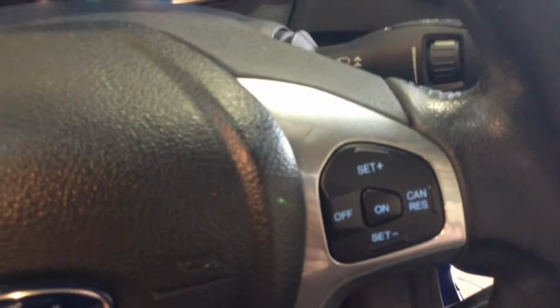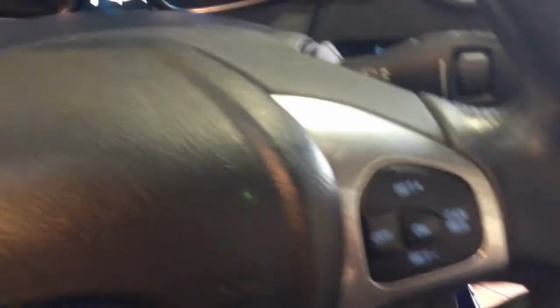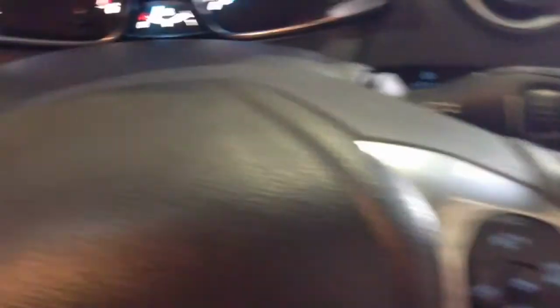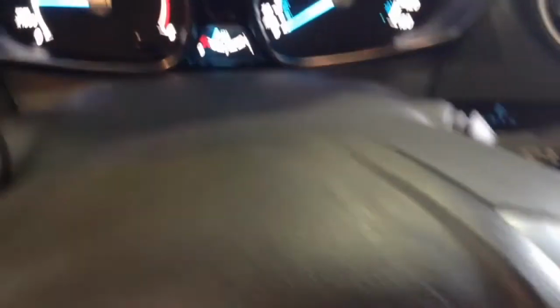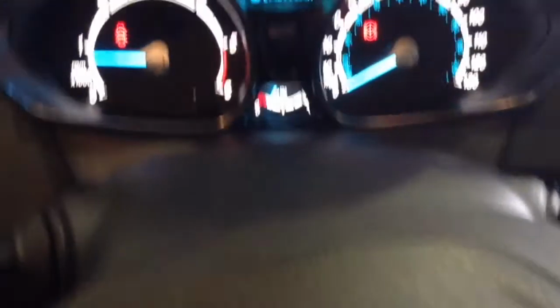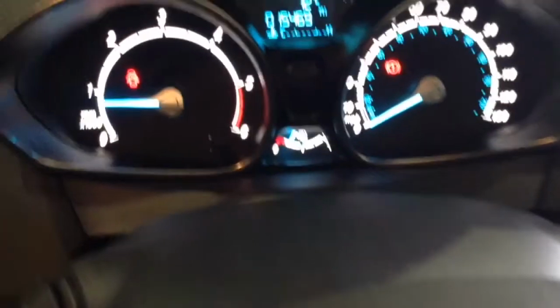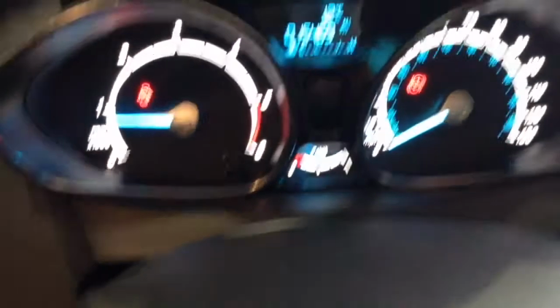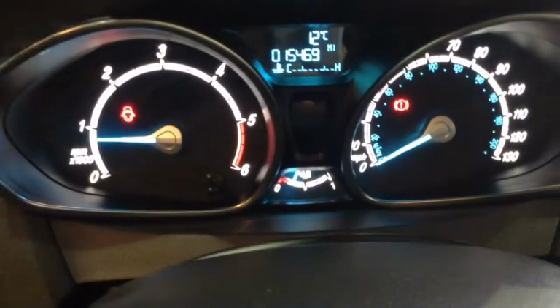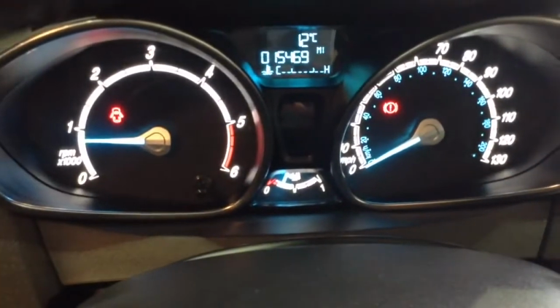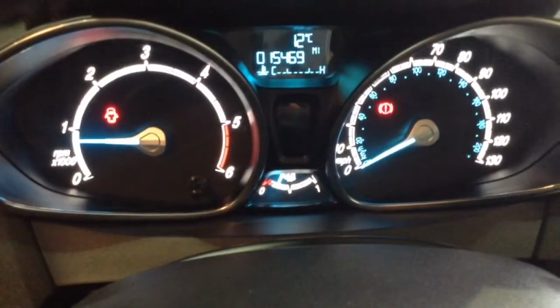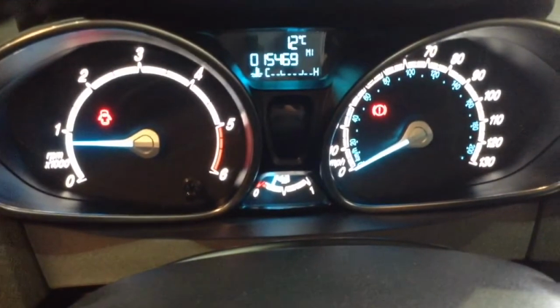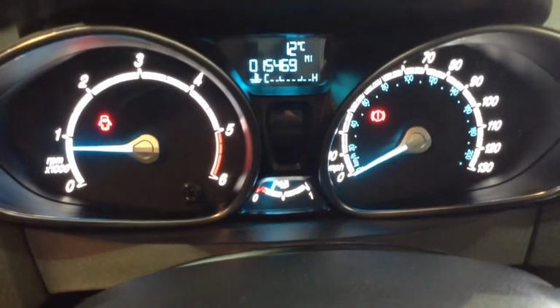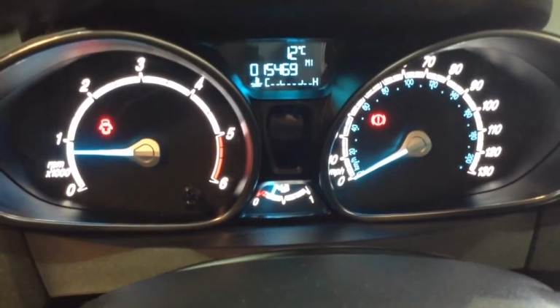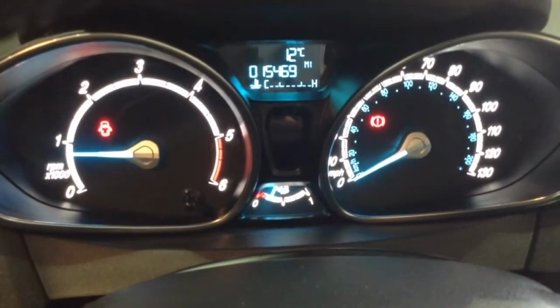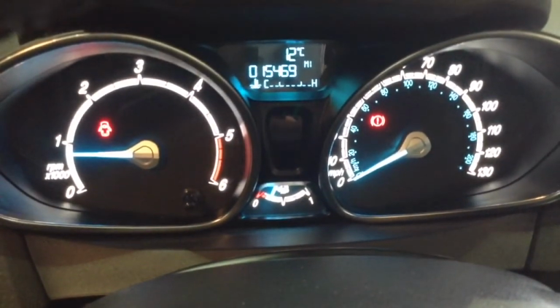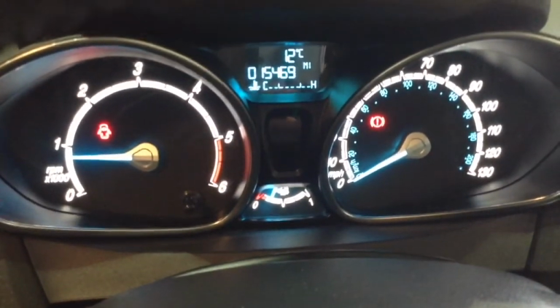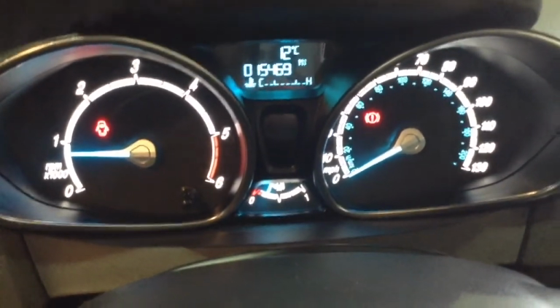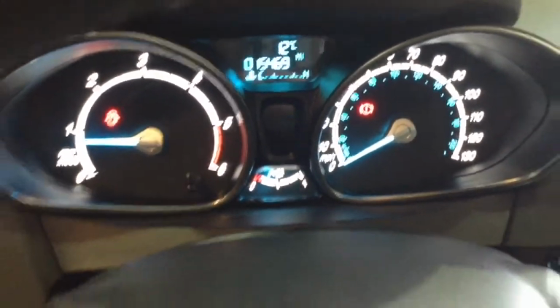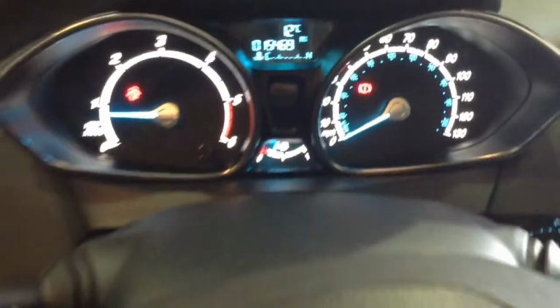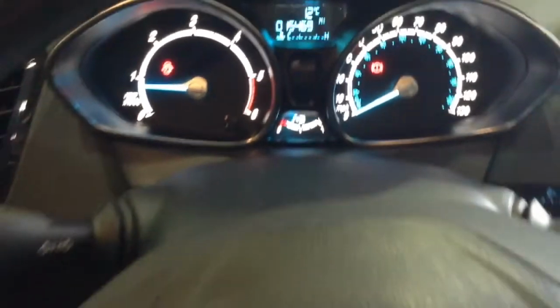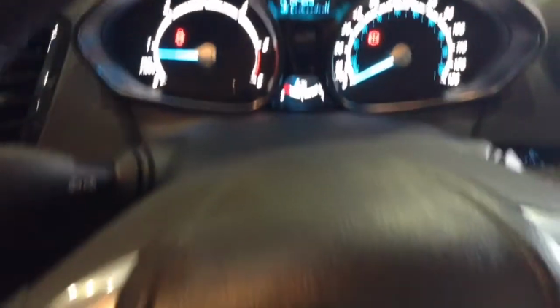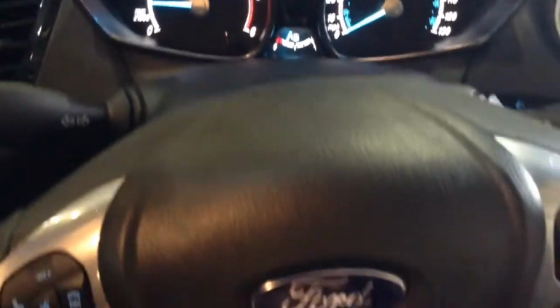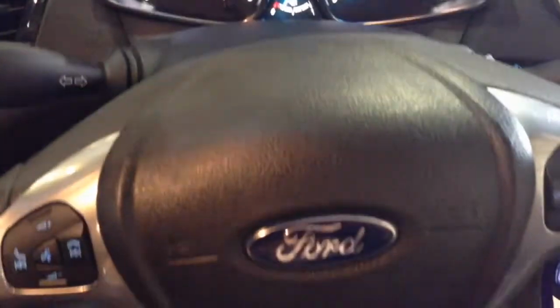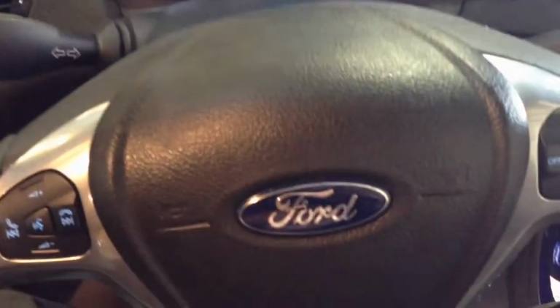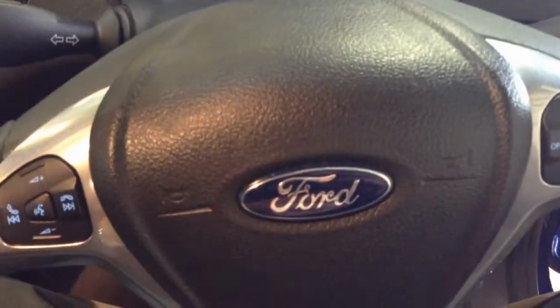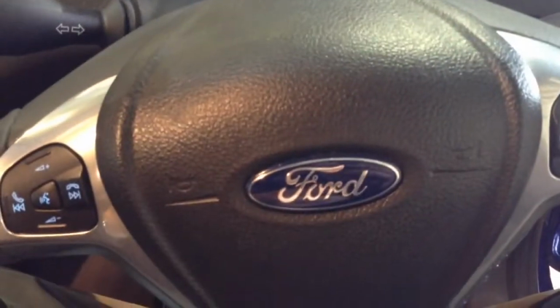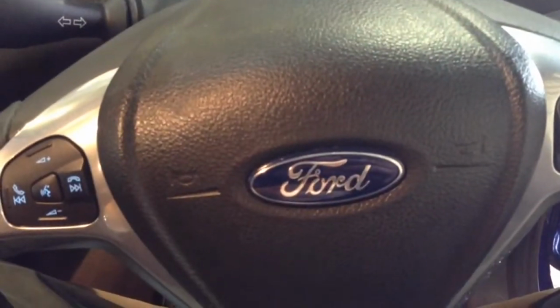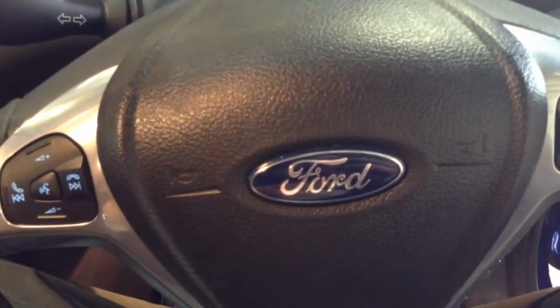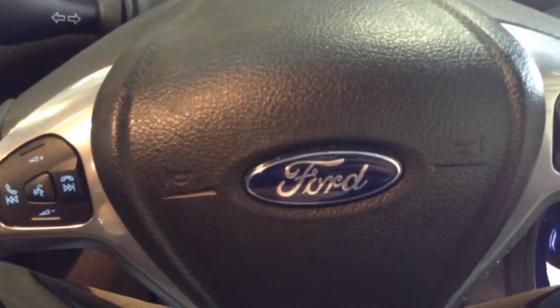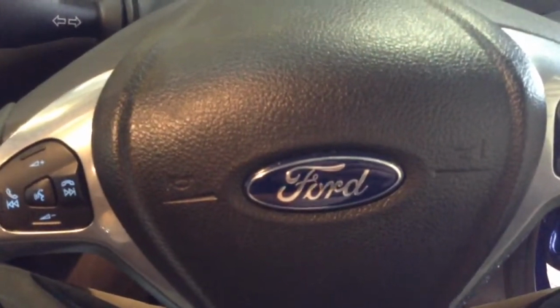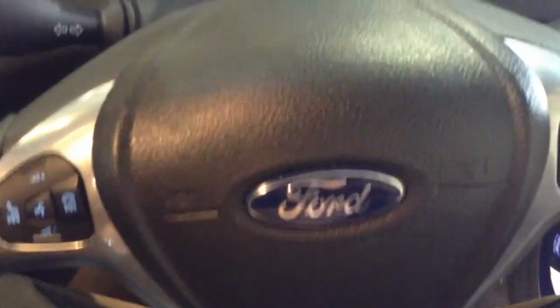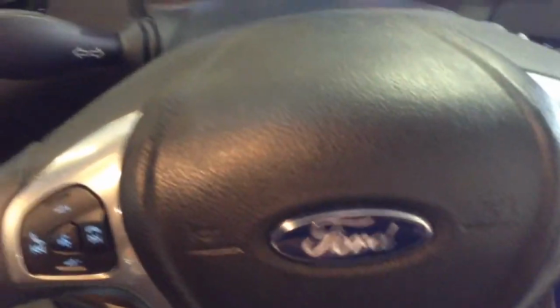On the main dash you'll see this vehicle has done 15,469 miles. Thank you for watching this vehicle today. A quick reminder that there are service plans available on the vehicle from £9.95 per month.